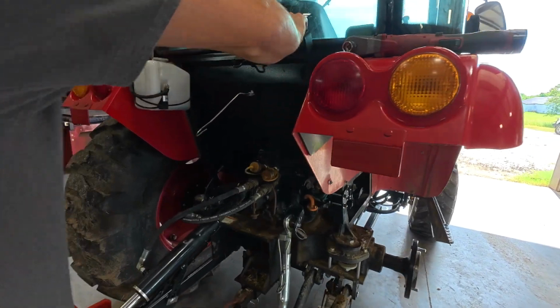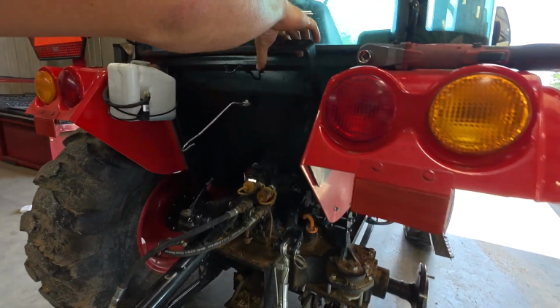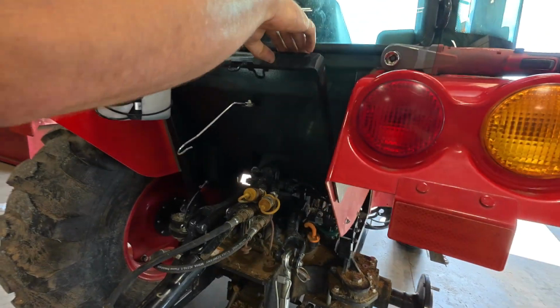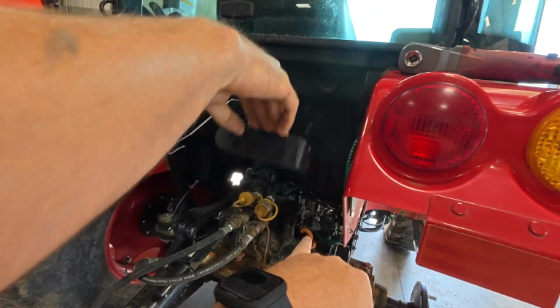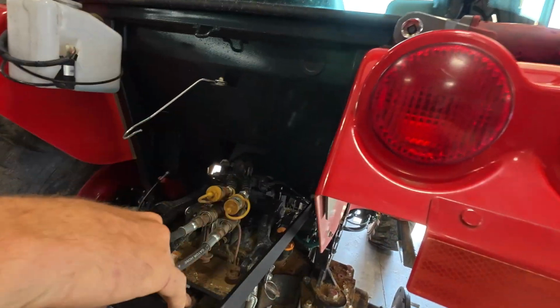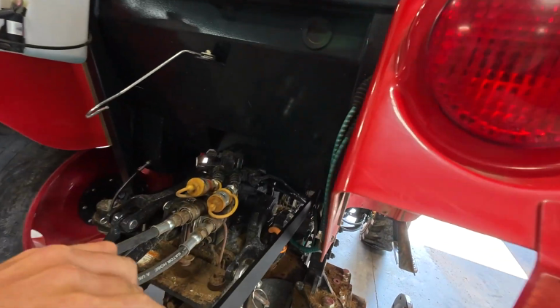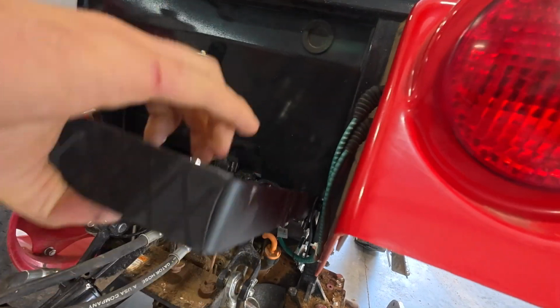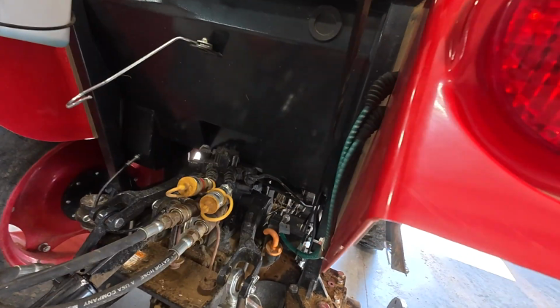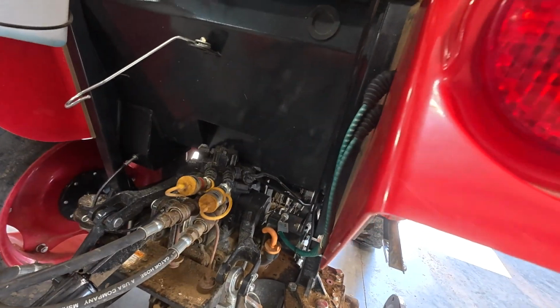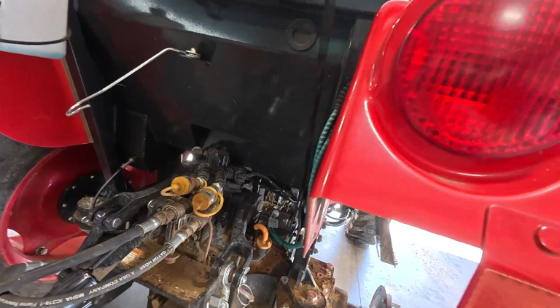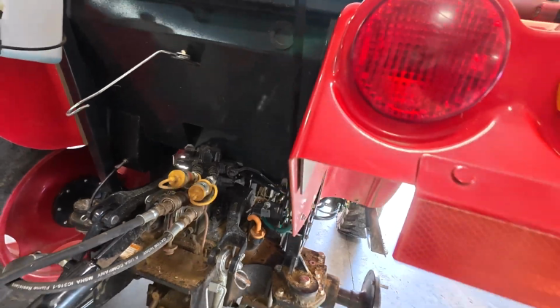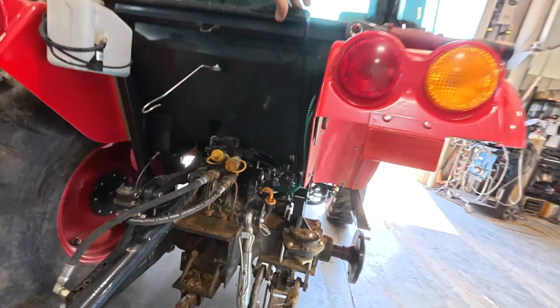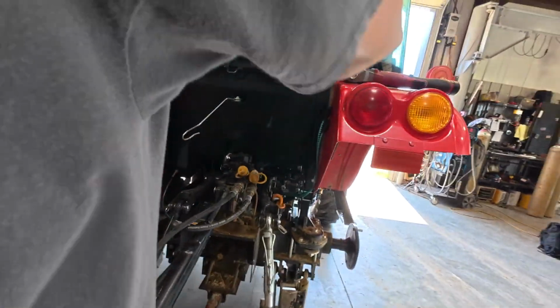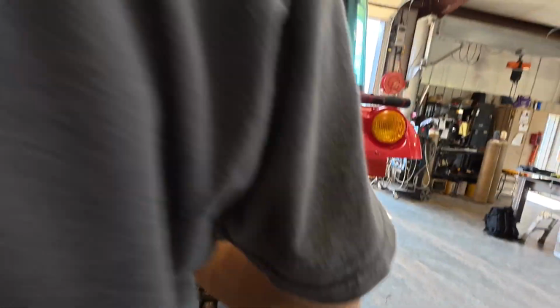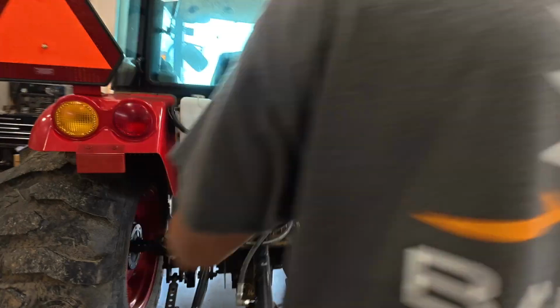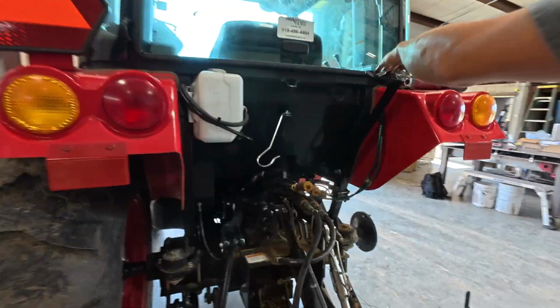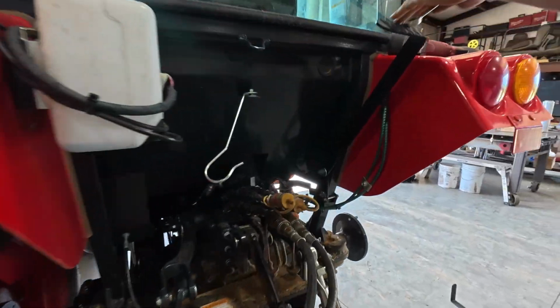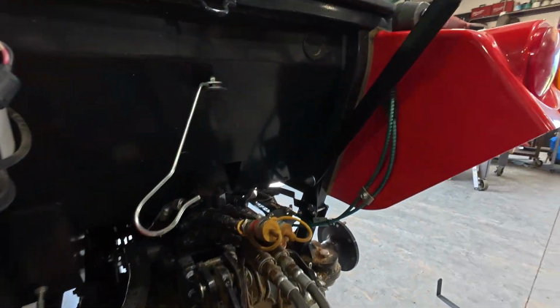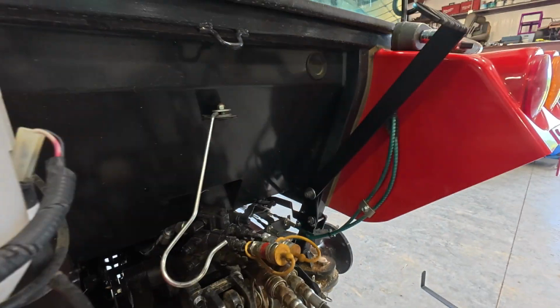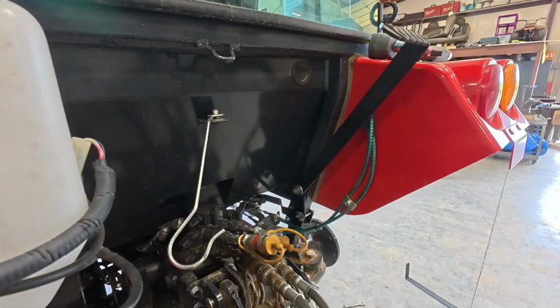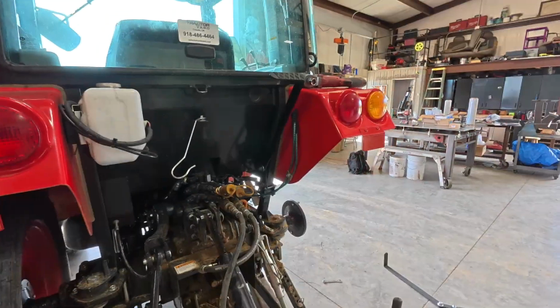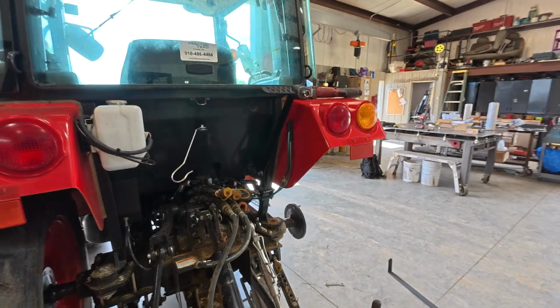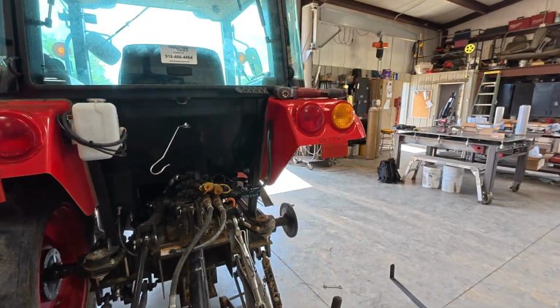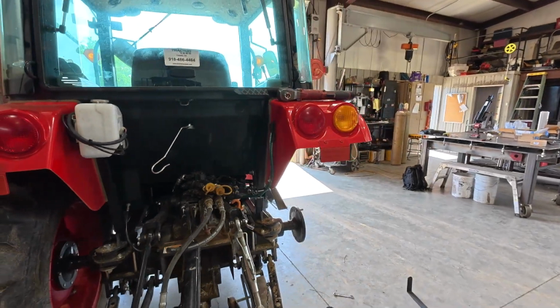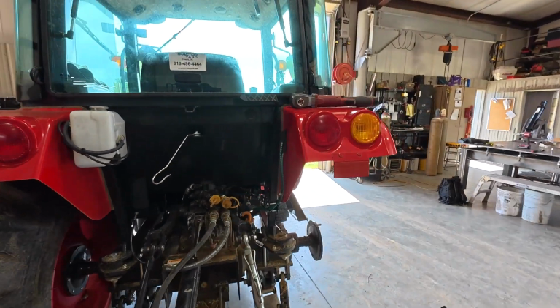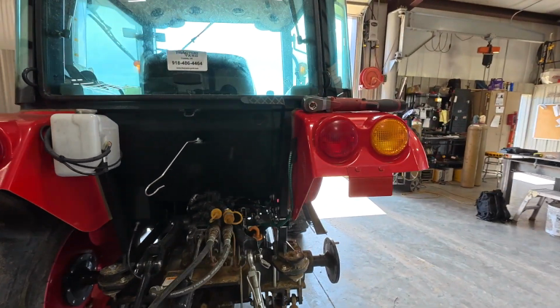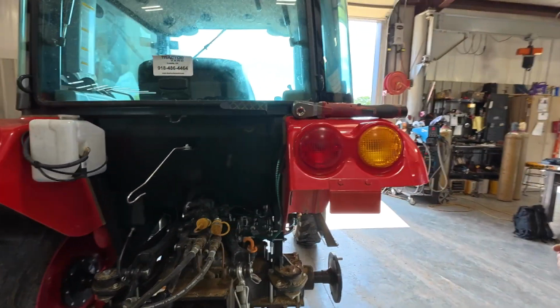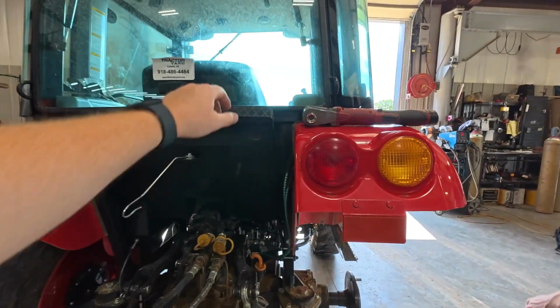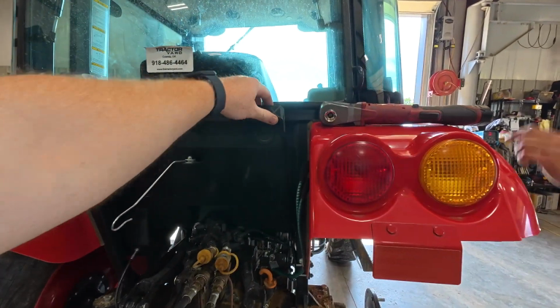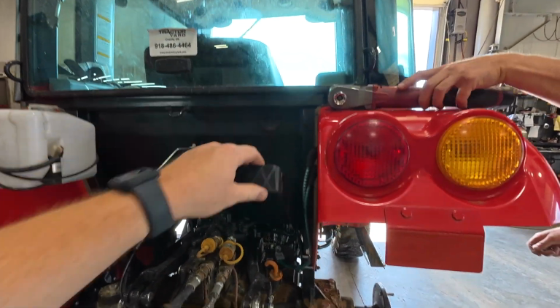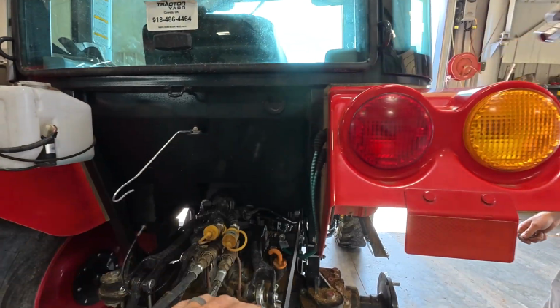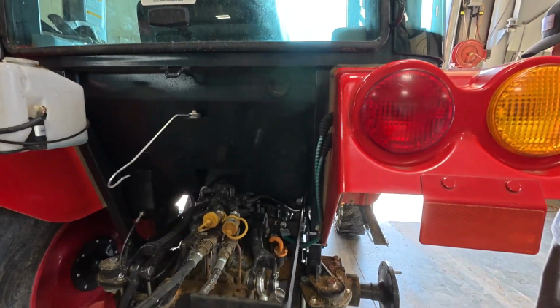You can double-check your tension at the pivot point and make sure that you're happy with it. And that's it — you've got a functioning rear three-point lift lever.